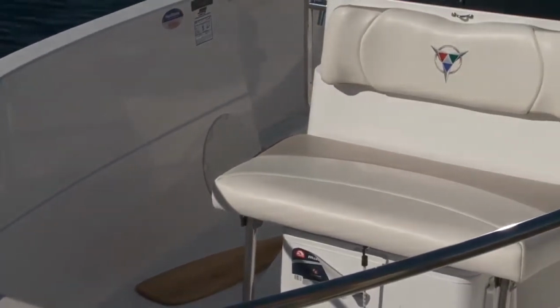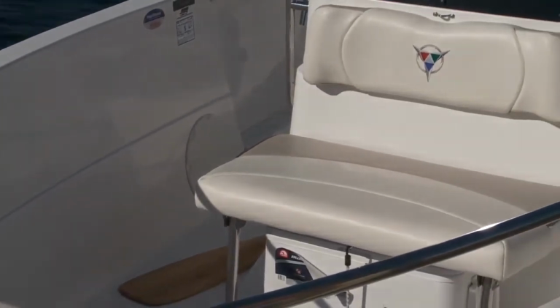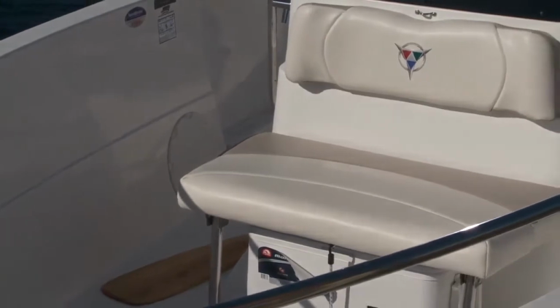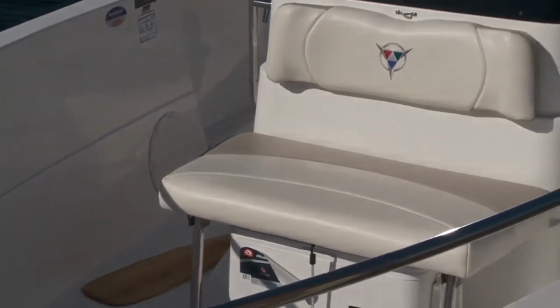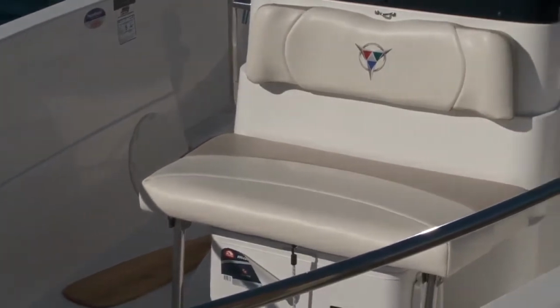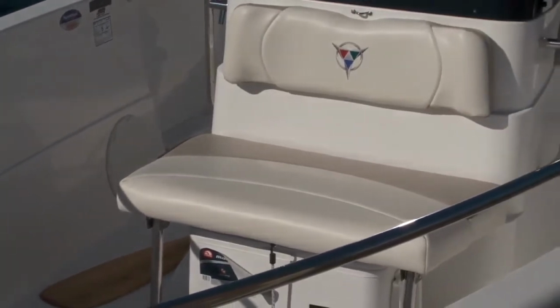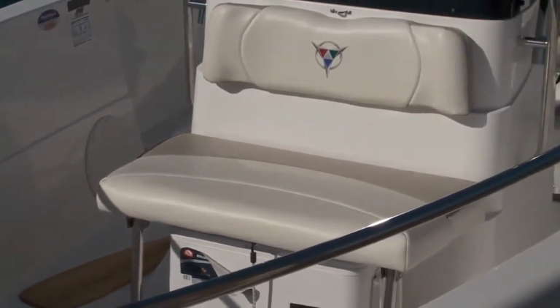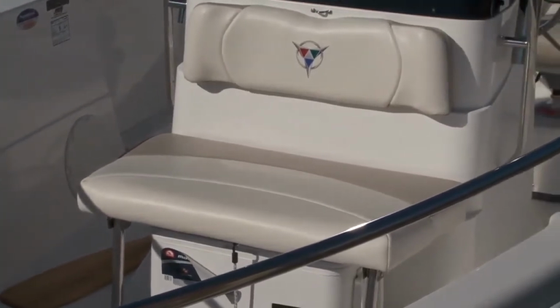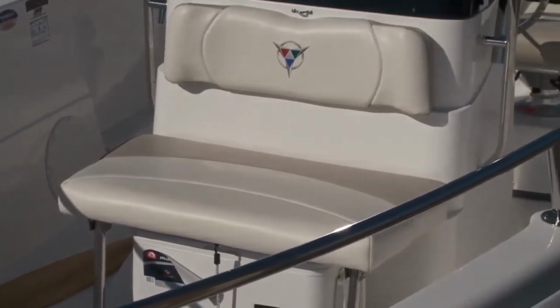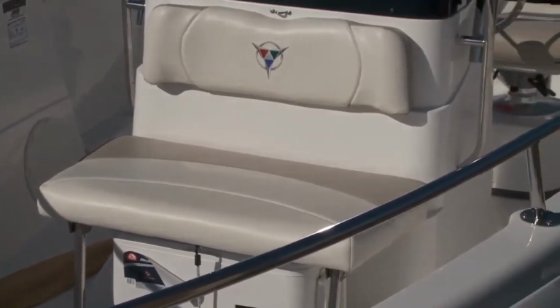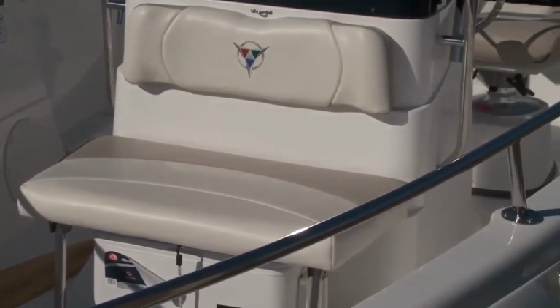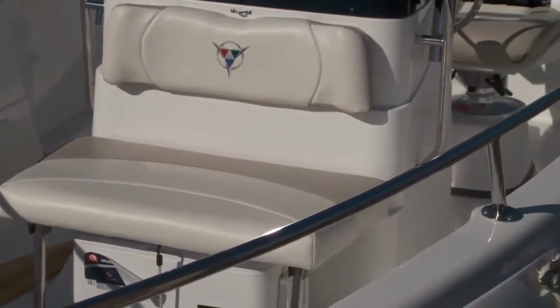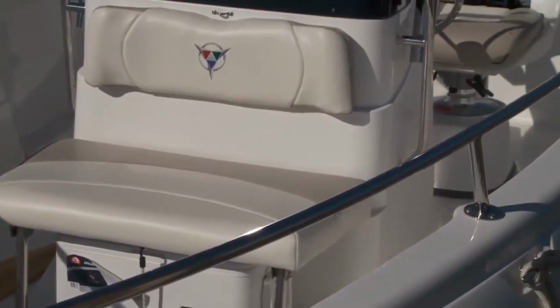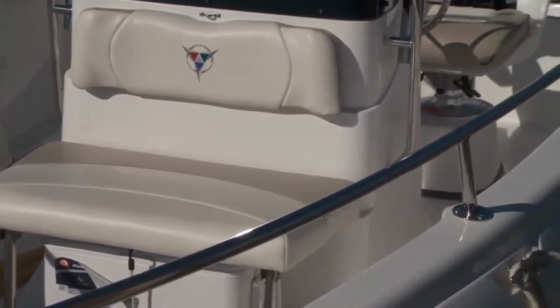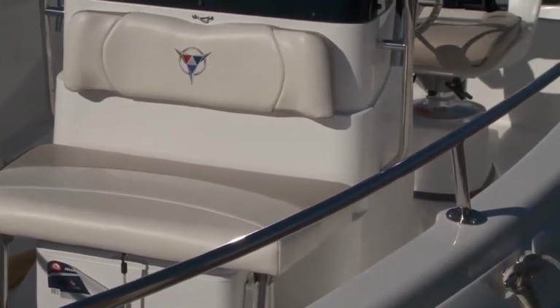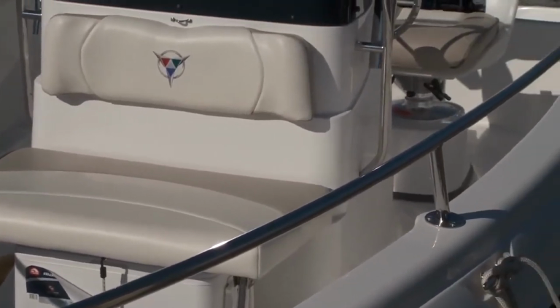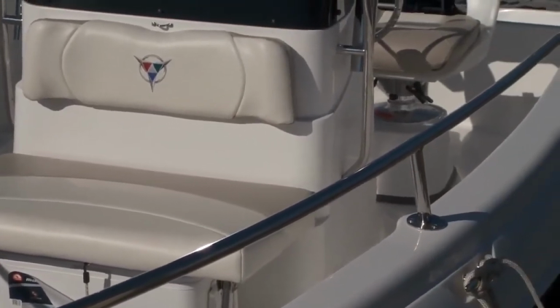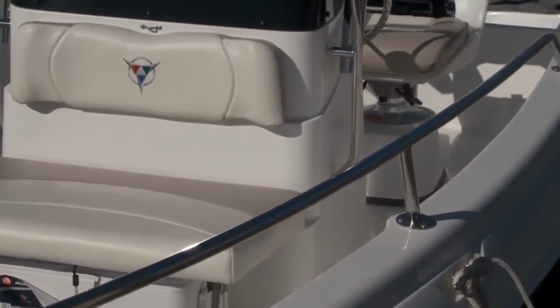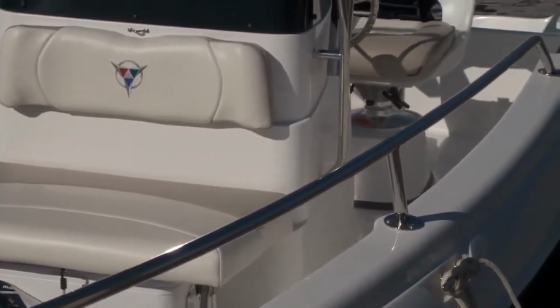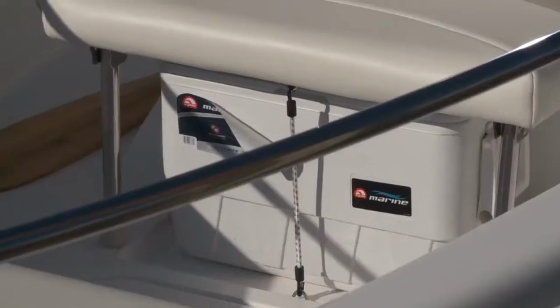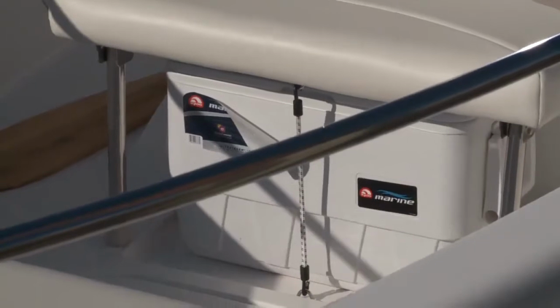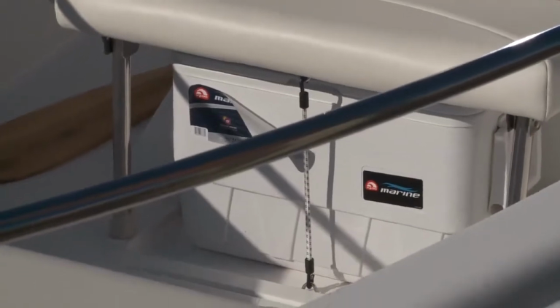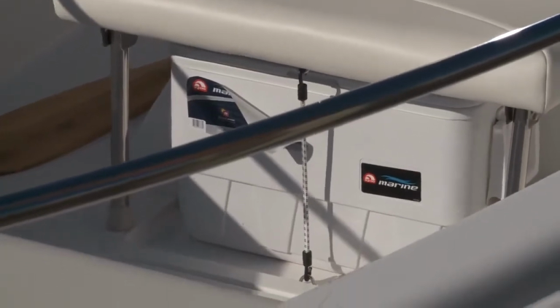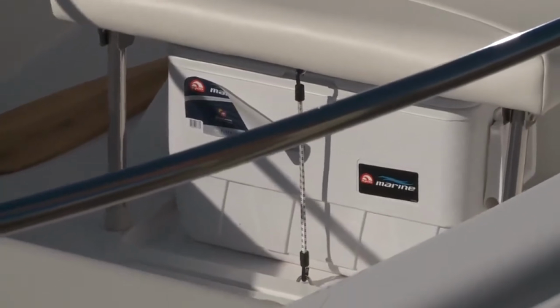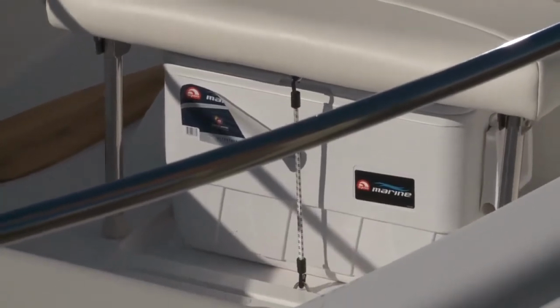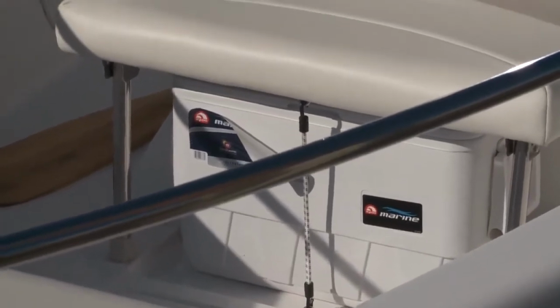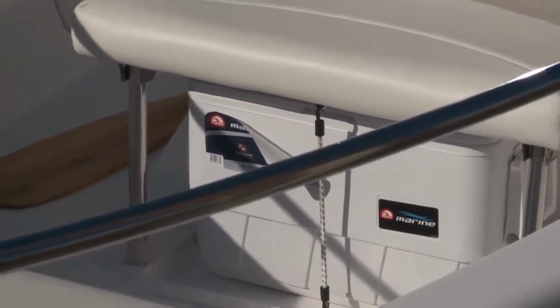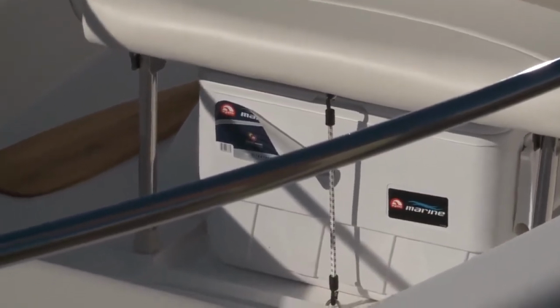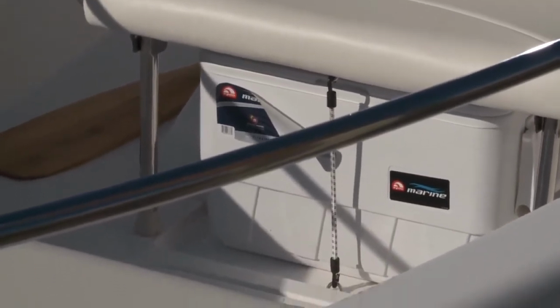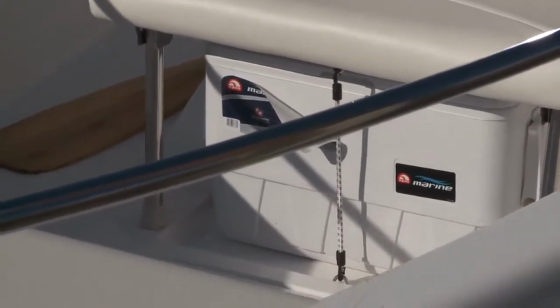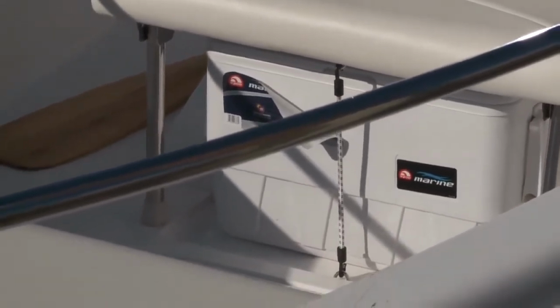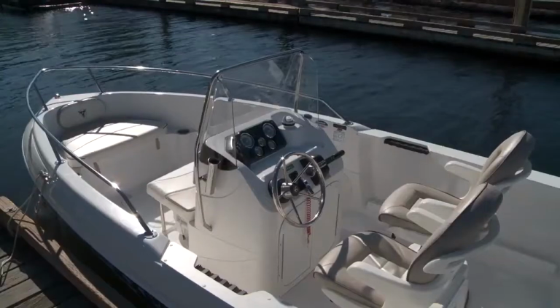Forward of the helm is a jump seat that folds down for extra deck space for serious angling. Below that is a great spot for an igloo cooler for snacks and drinks.